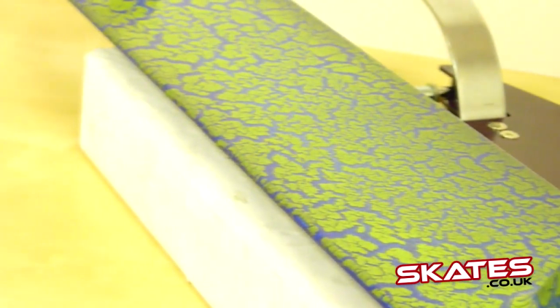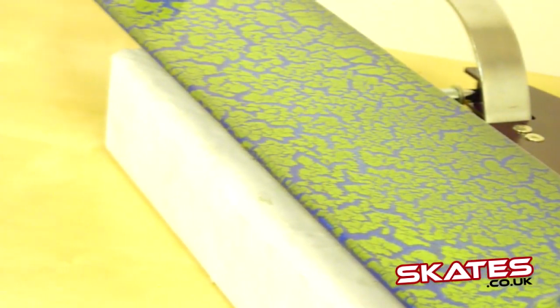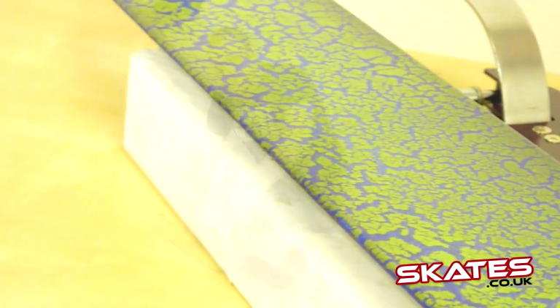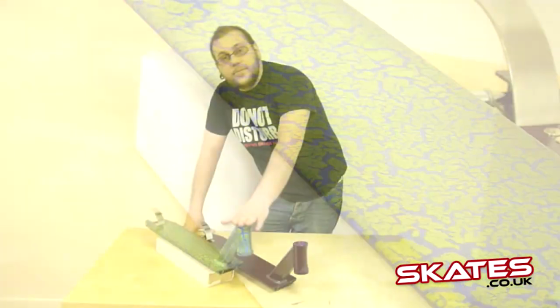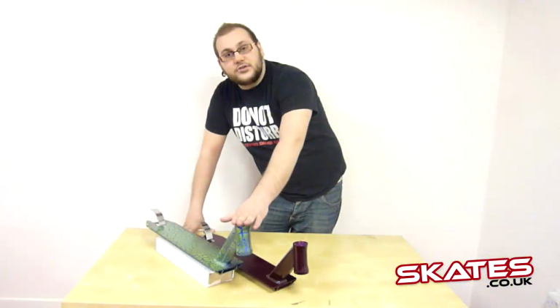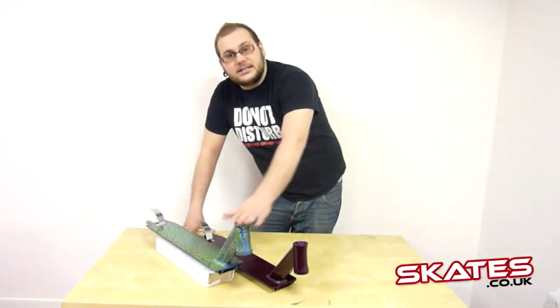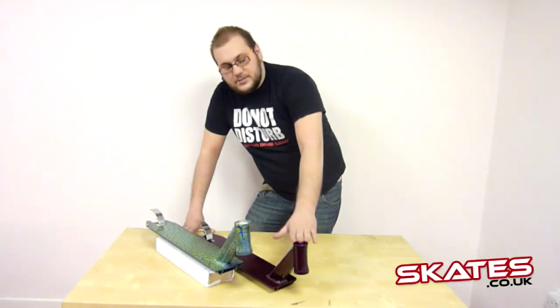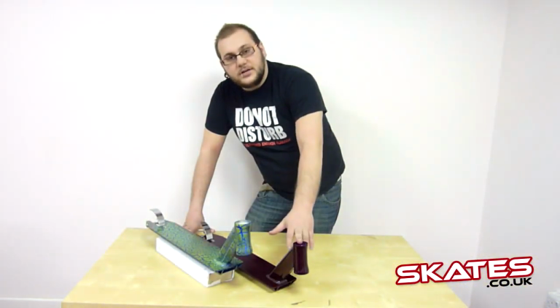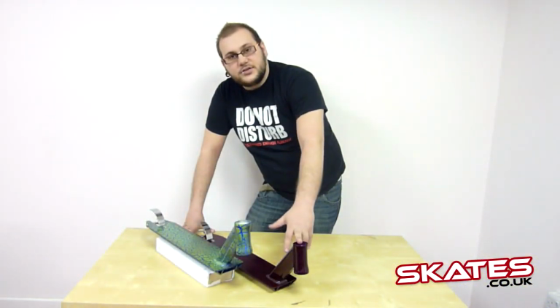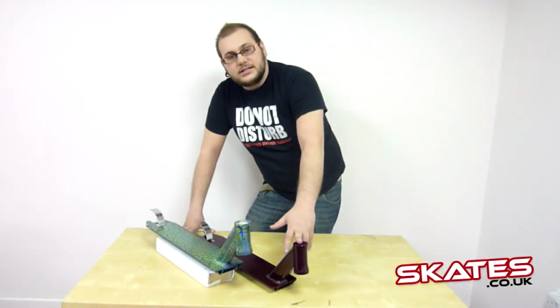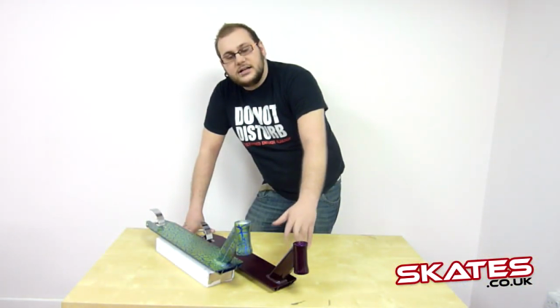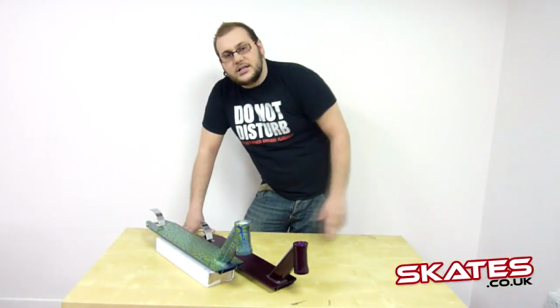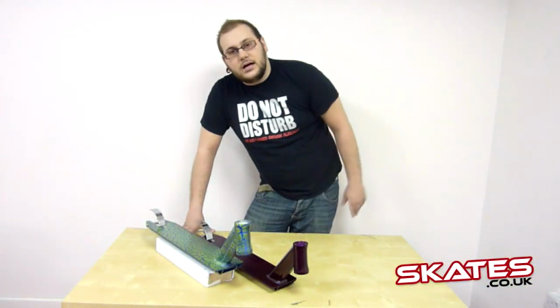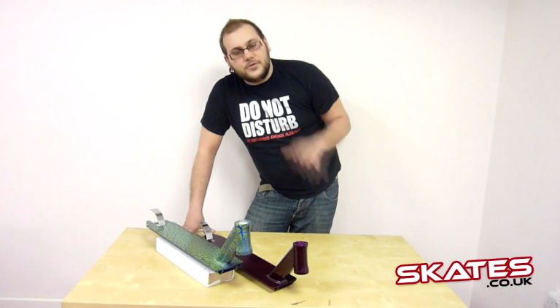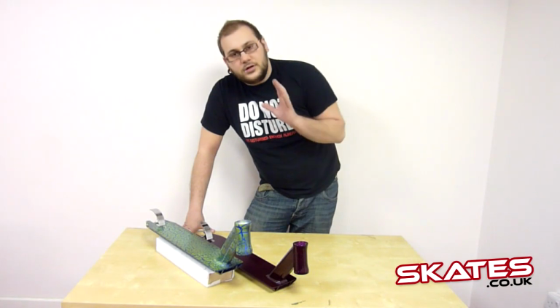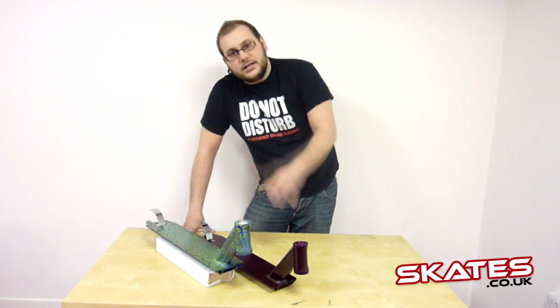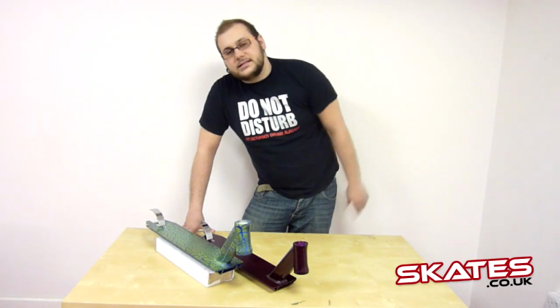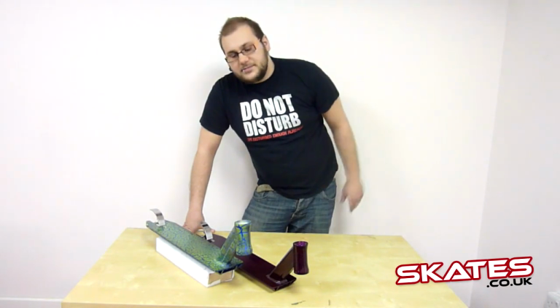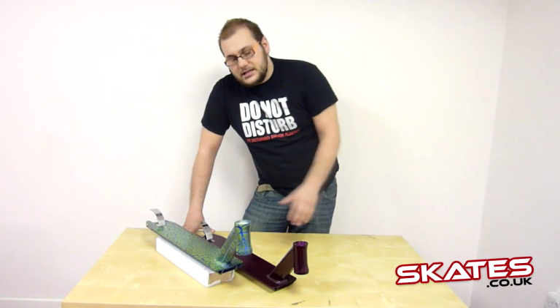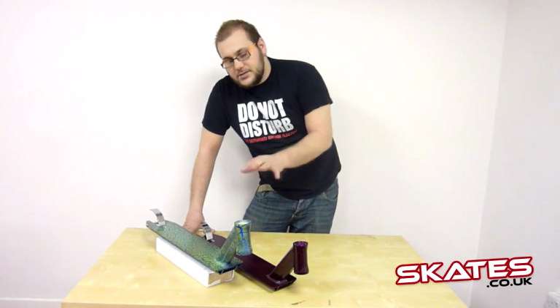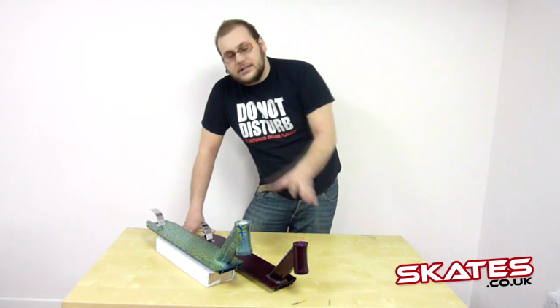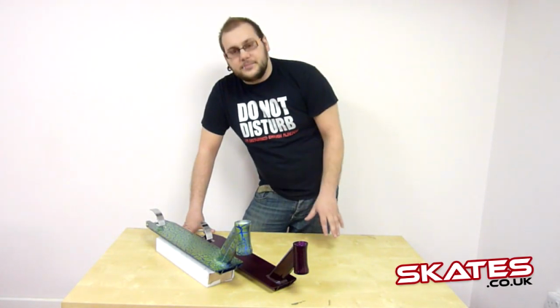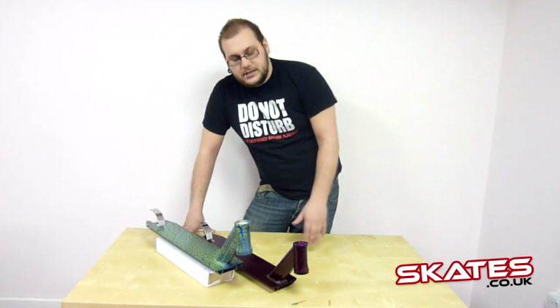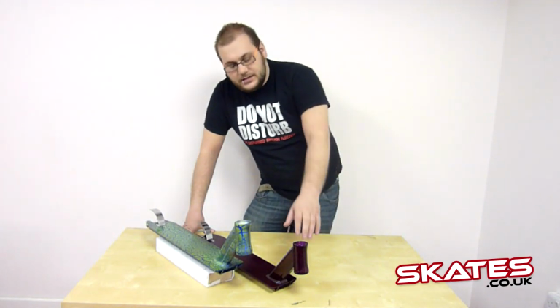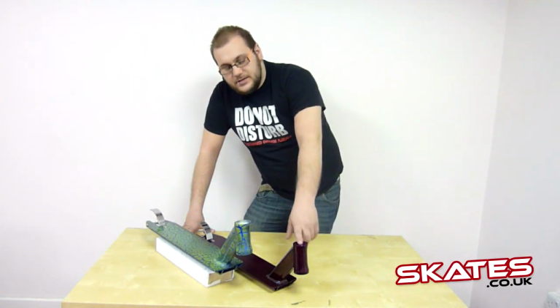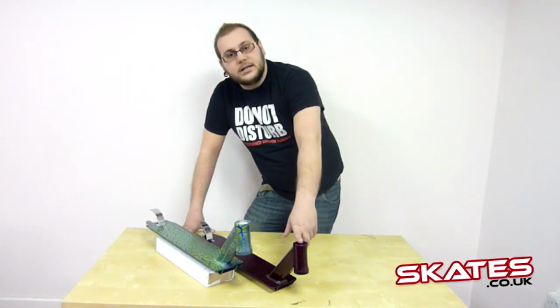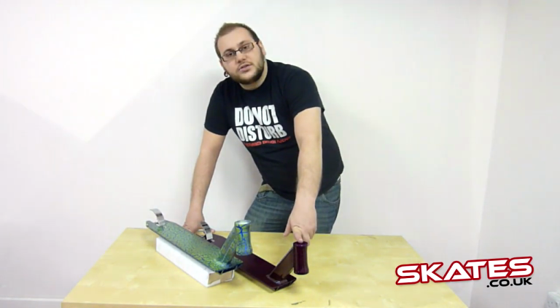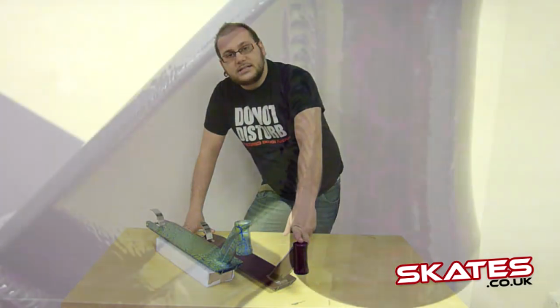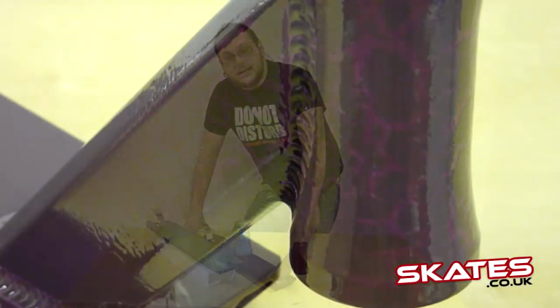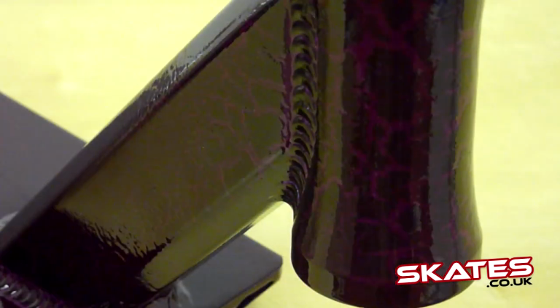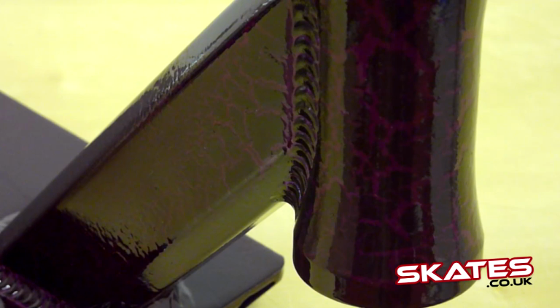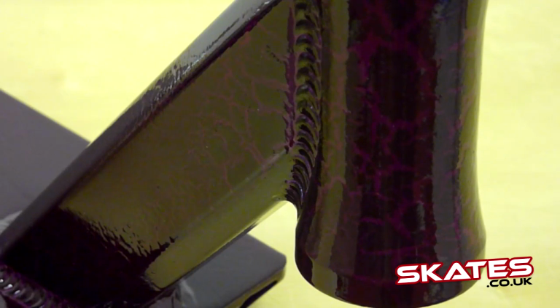Starting off, this bad boy is semi-integrated and this one is fully integrated. So when you're running your headset it basically means you won't need cups. With this you need a fully integrated headset.